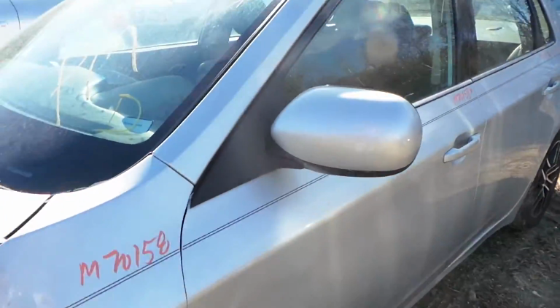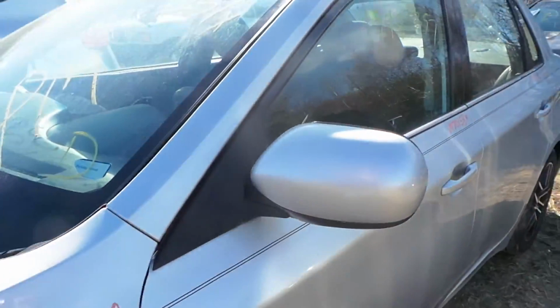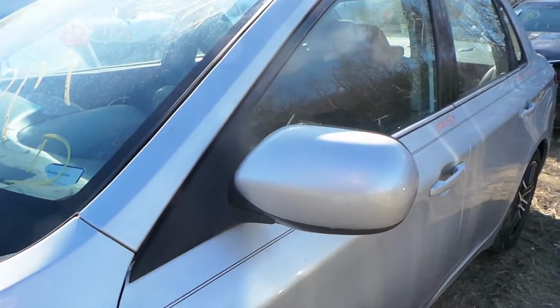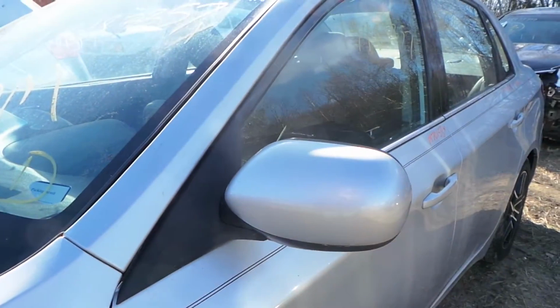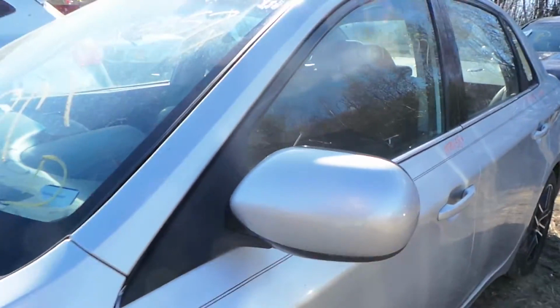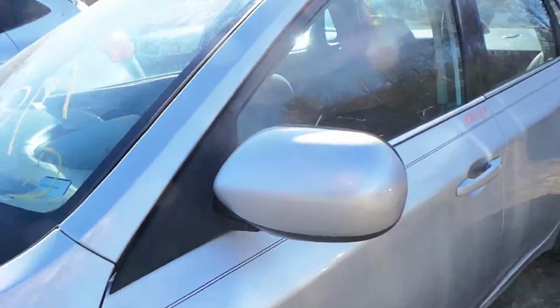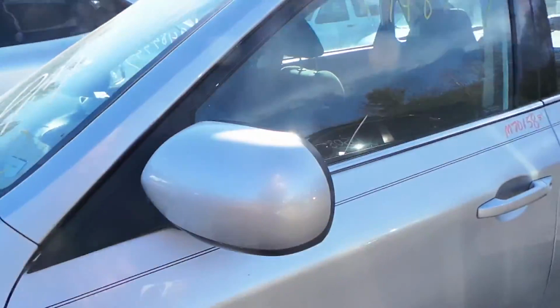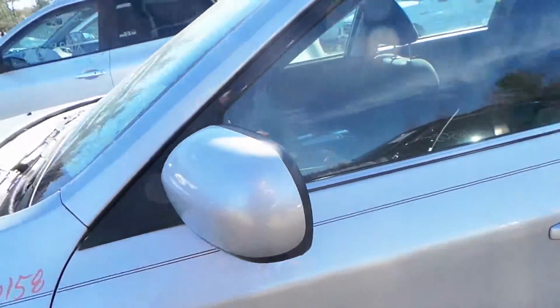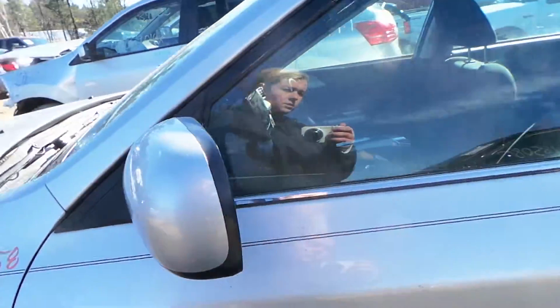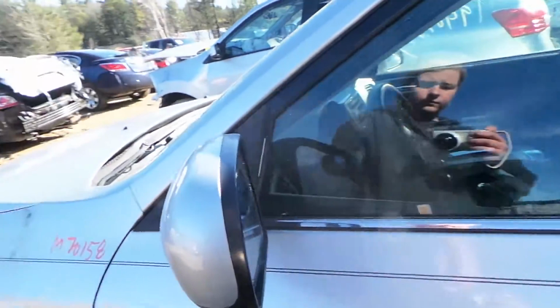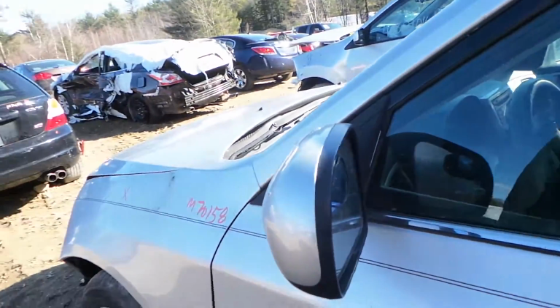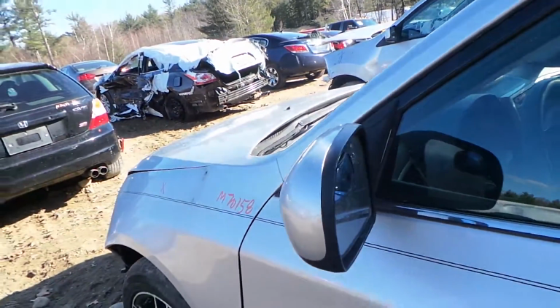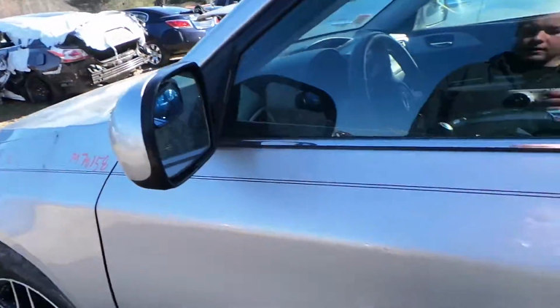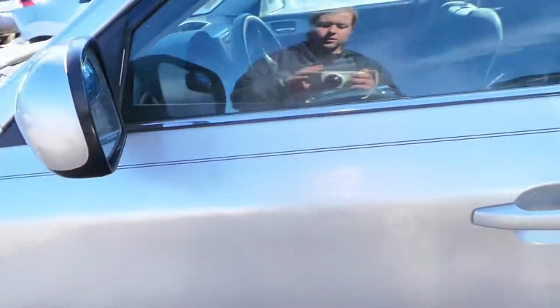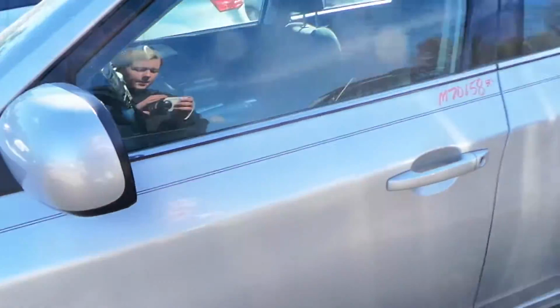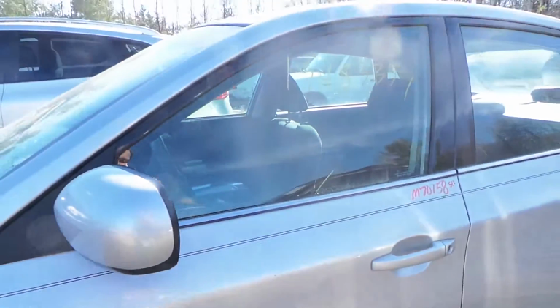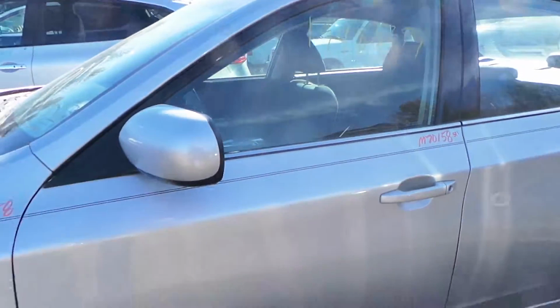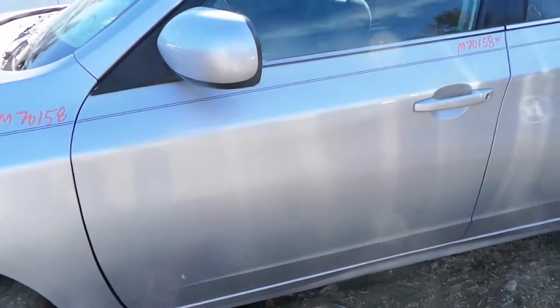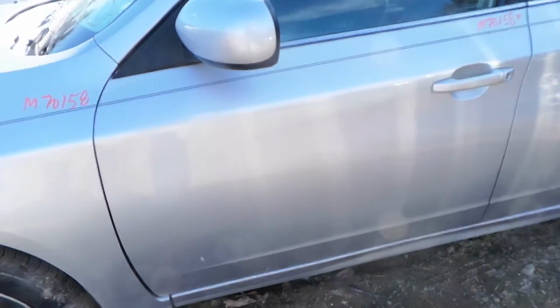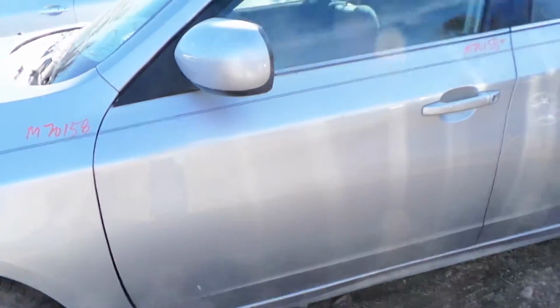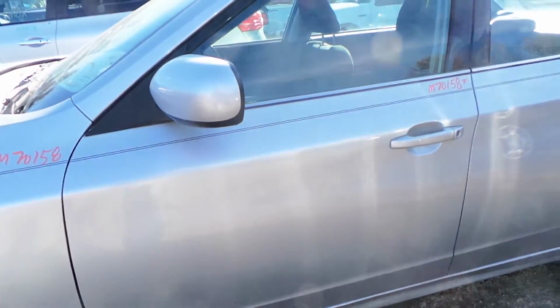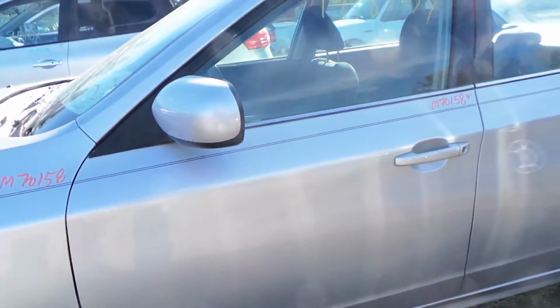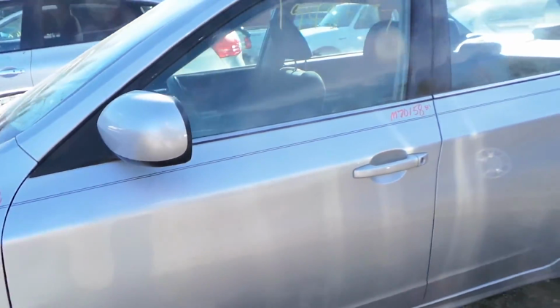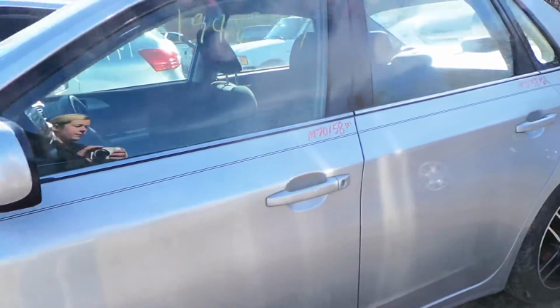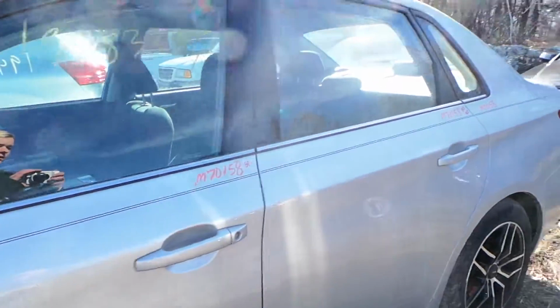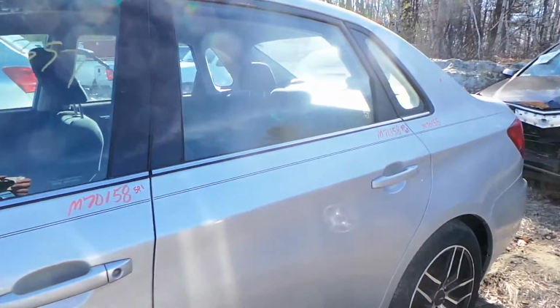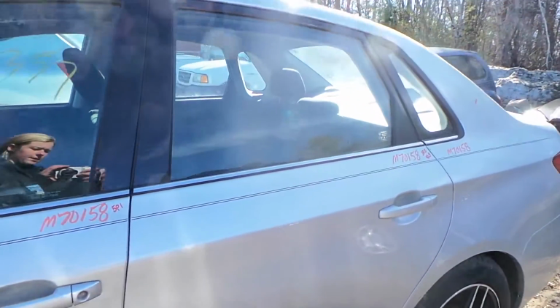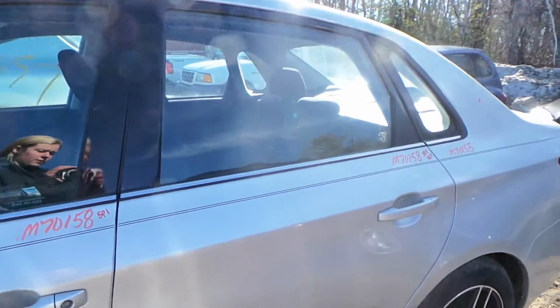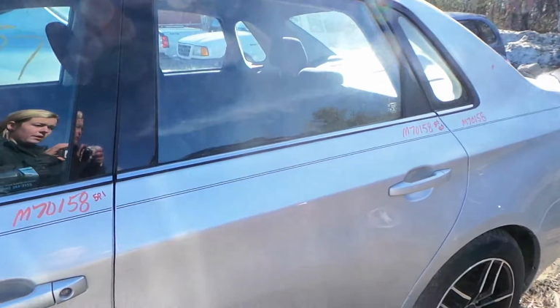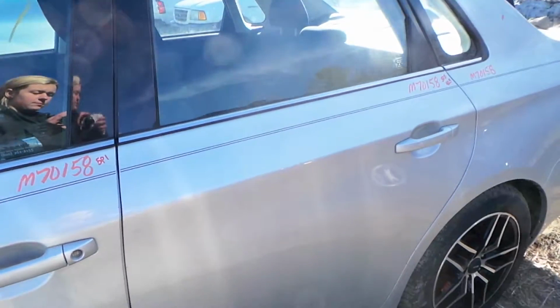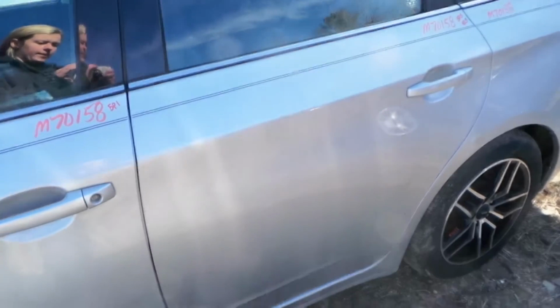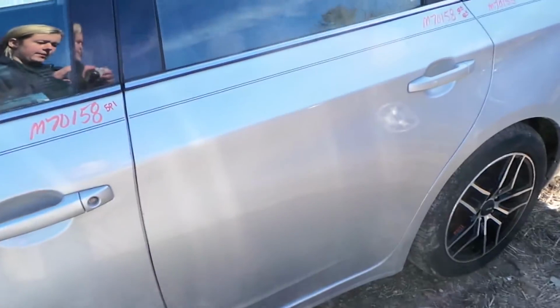We have a paint-to-match power driver's side mirror in good condition. The driver's side door has a couple of small parking lot dings, but for the year it's in really good shape. Same thing with the rear door — a couple of small parking lot dings.